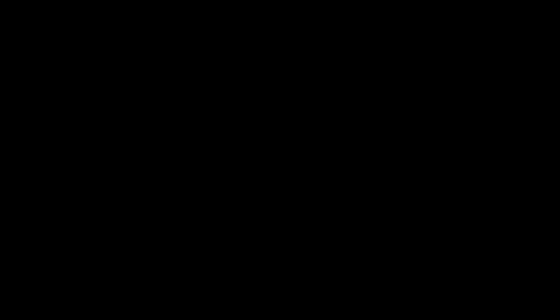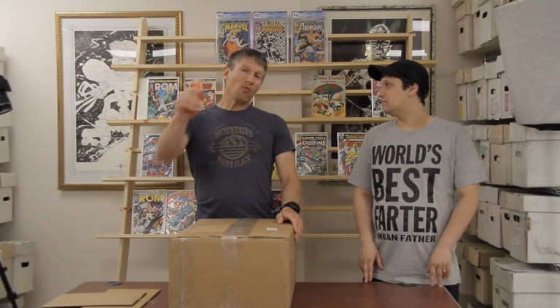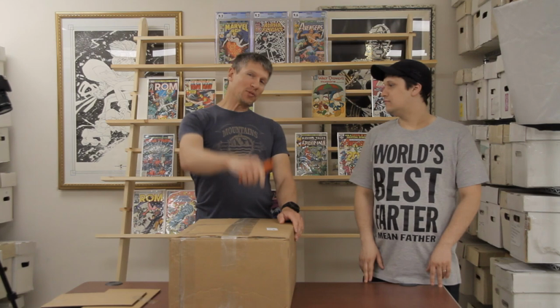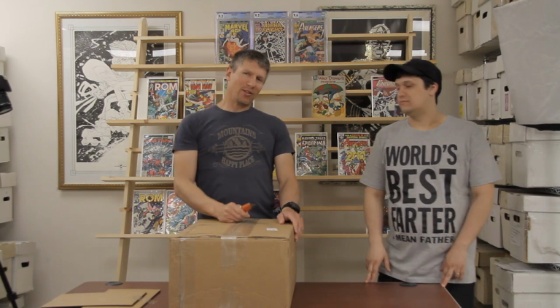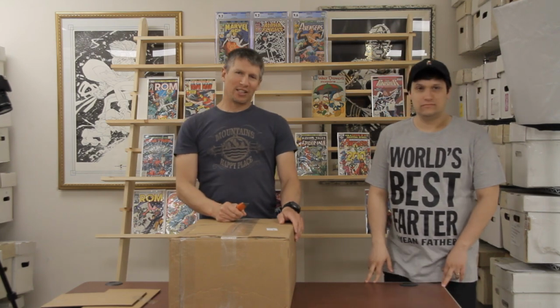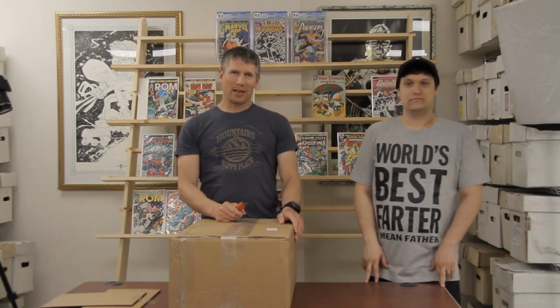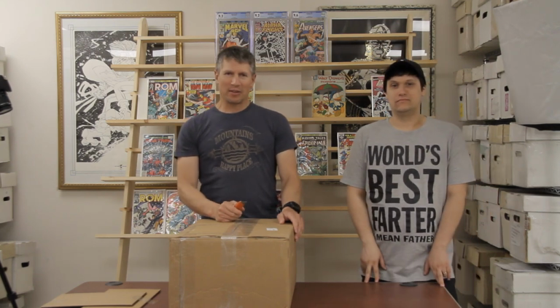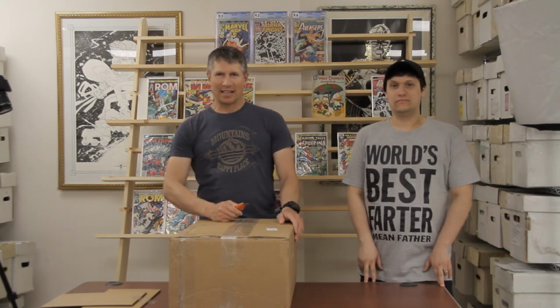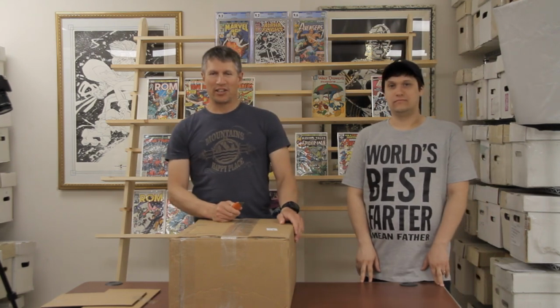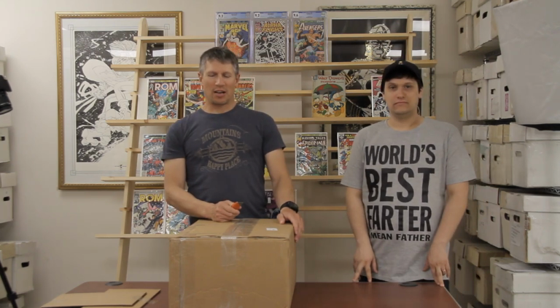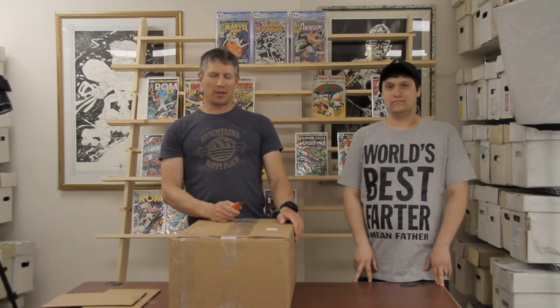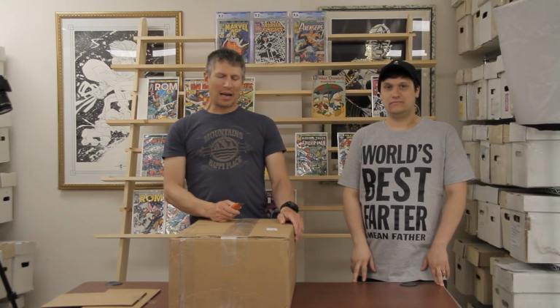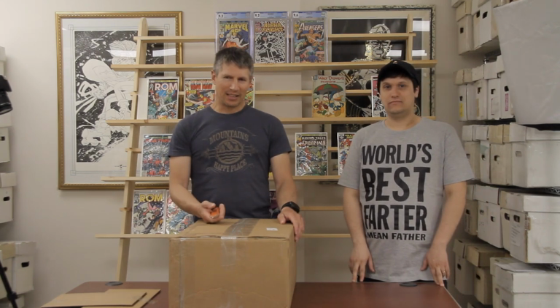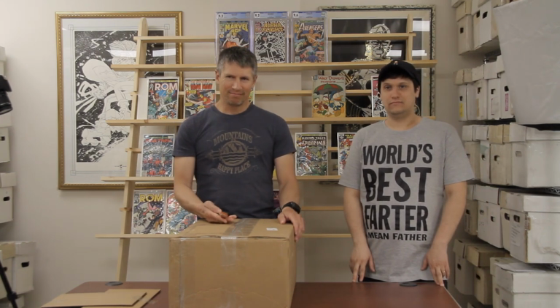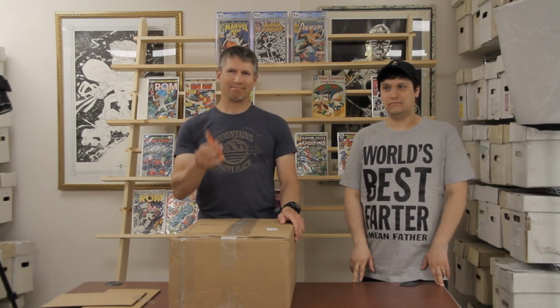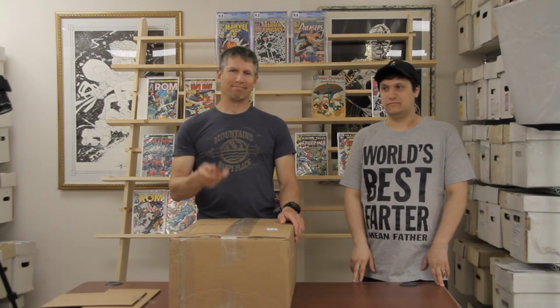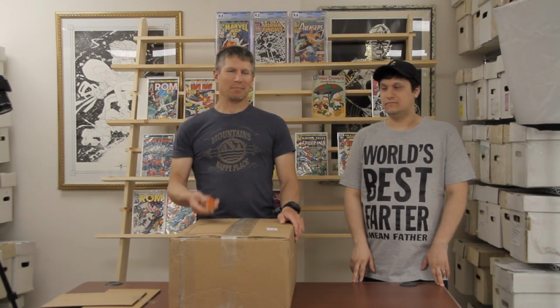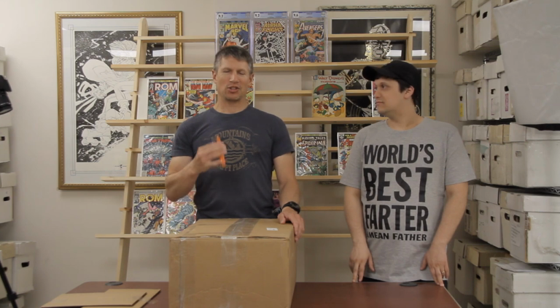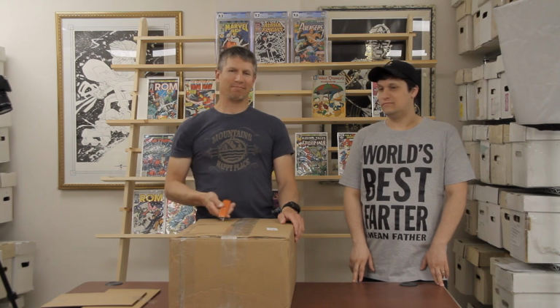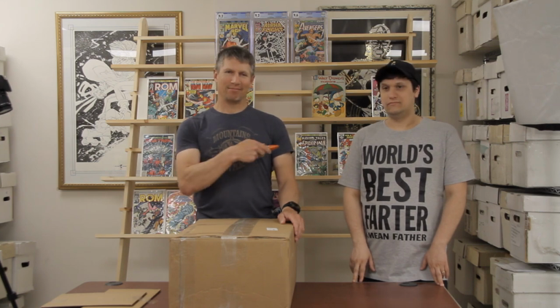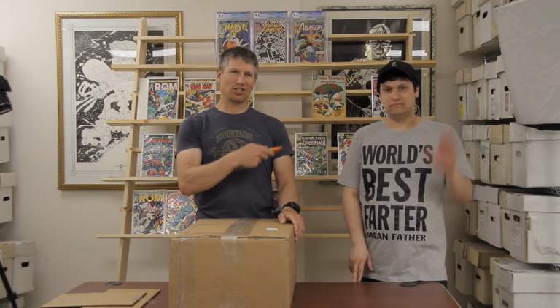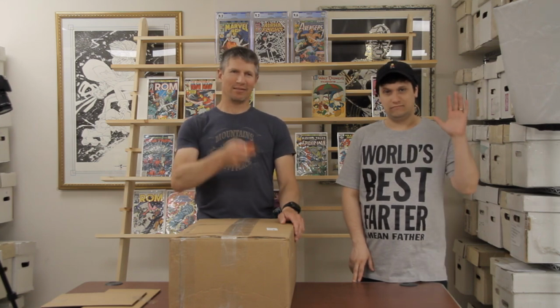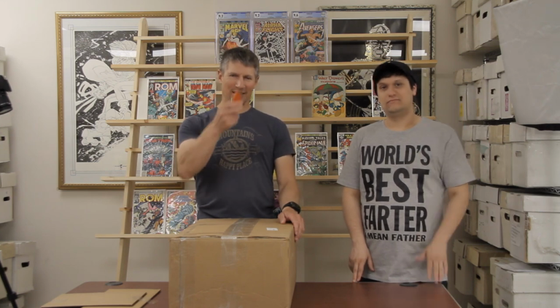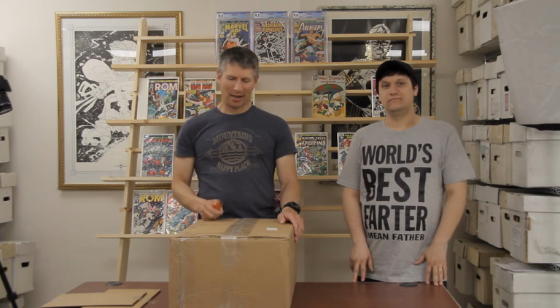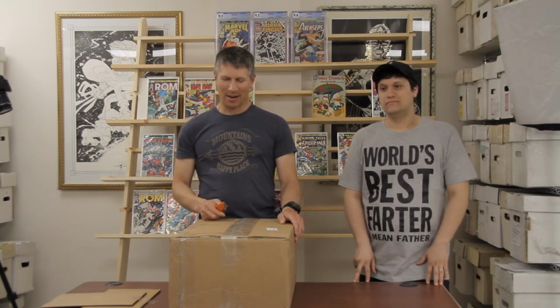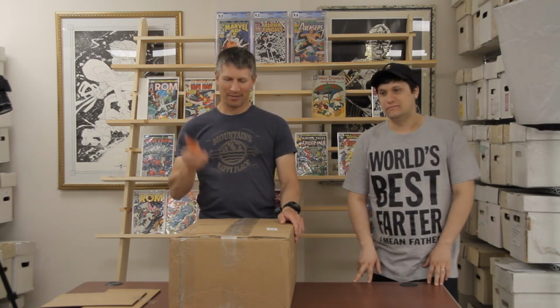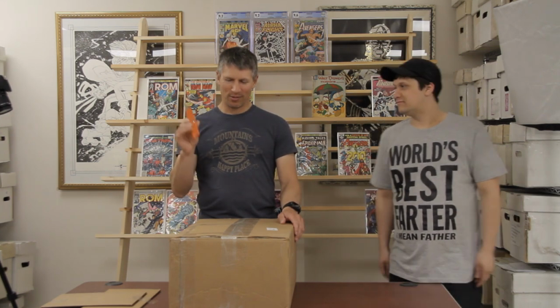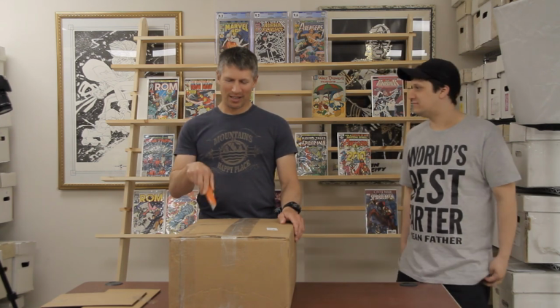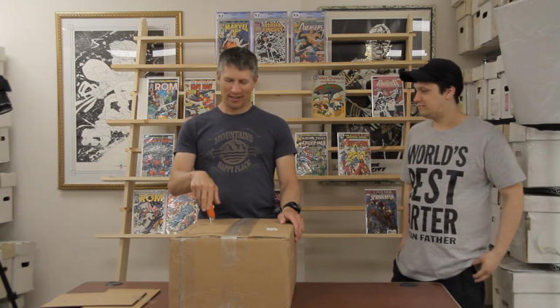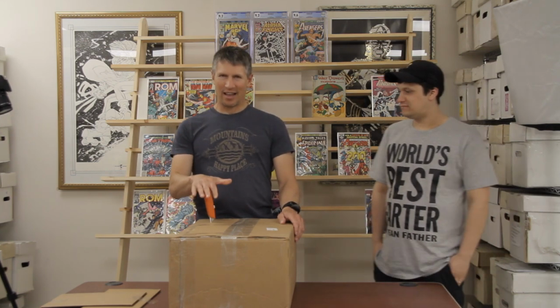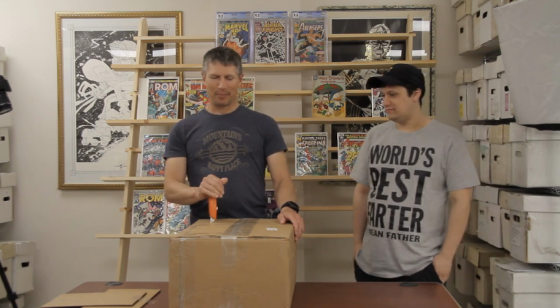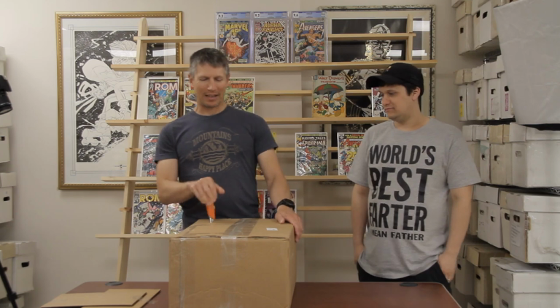Welcome to another edition of sellmycomicbooks.com vintage comic book unboxing. My name is Sean, this is Sean, Dom behind the camera, orange knife and a box.